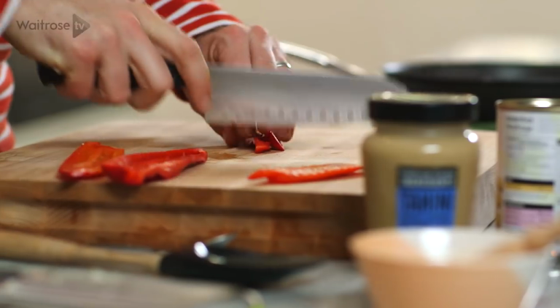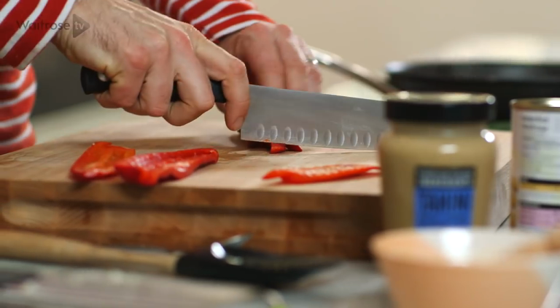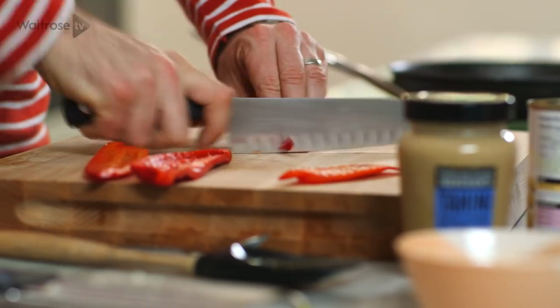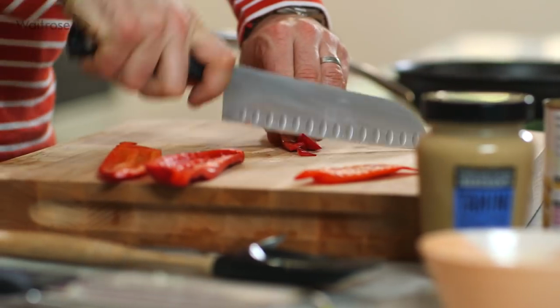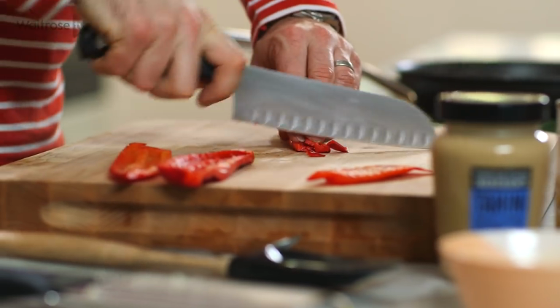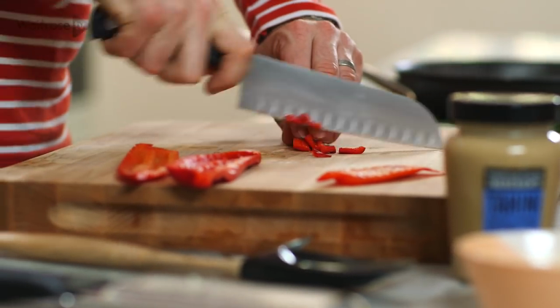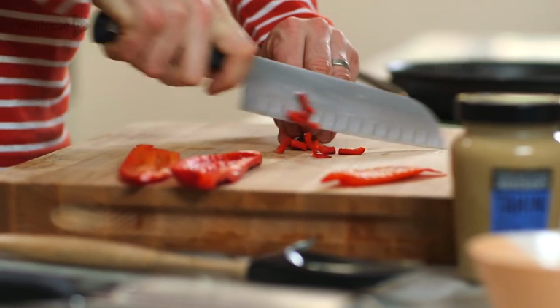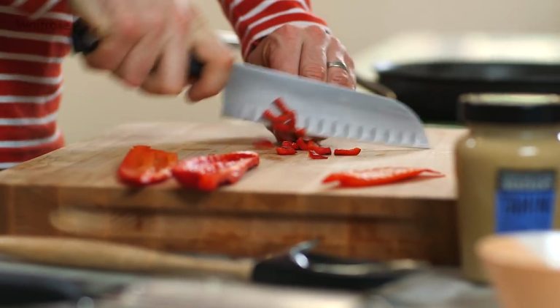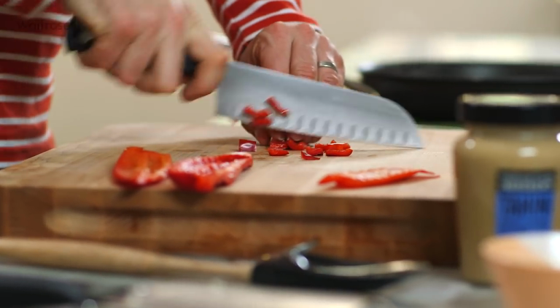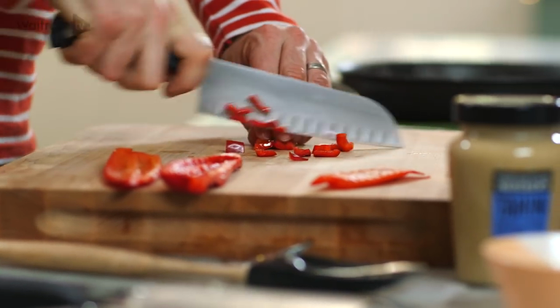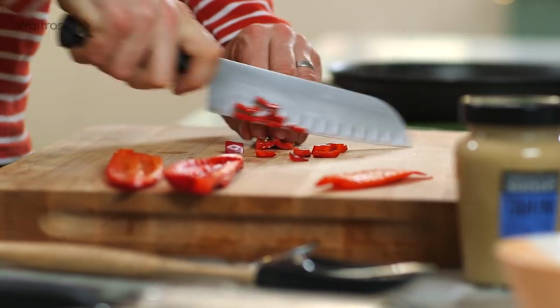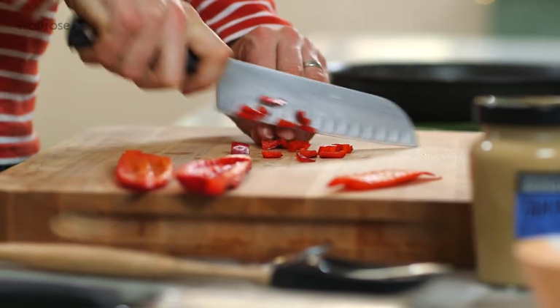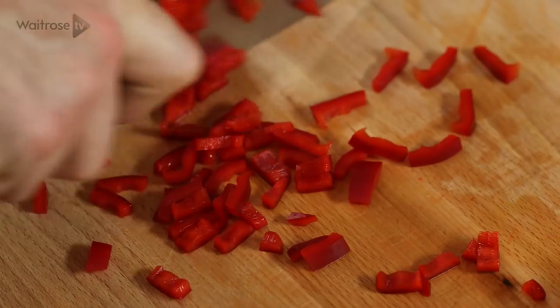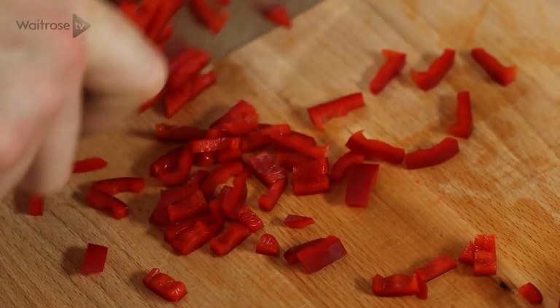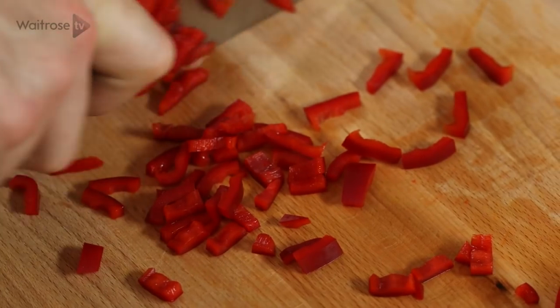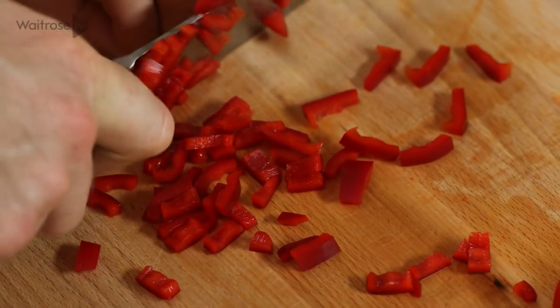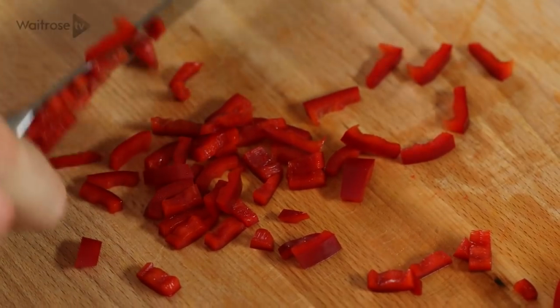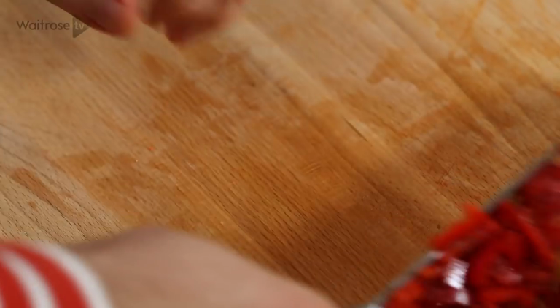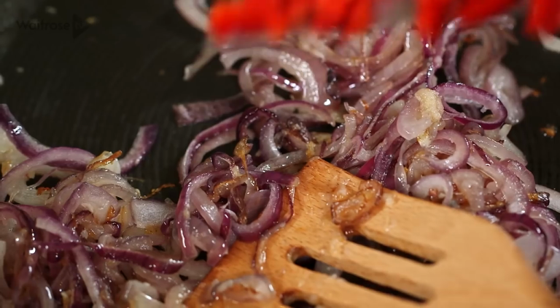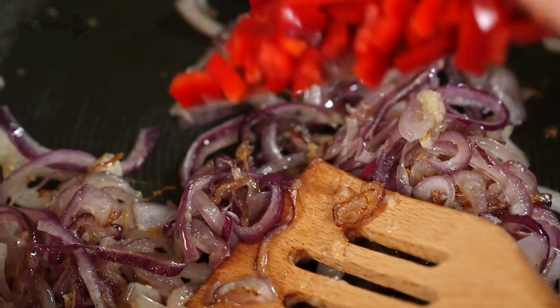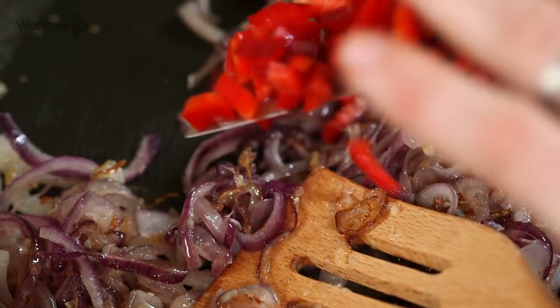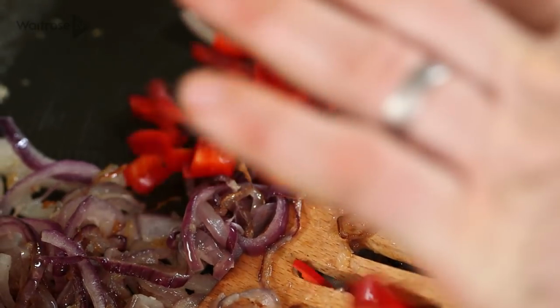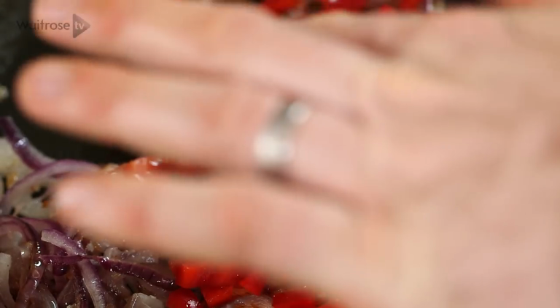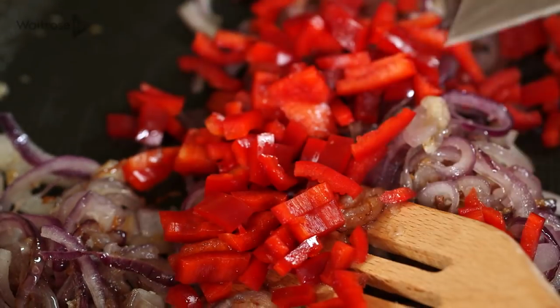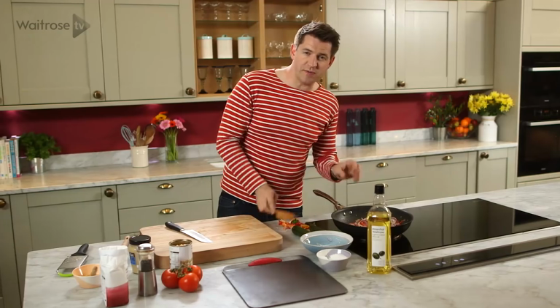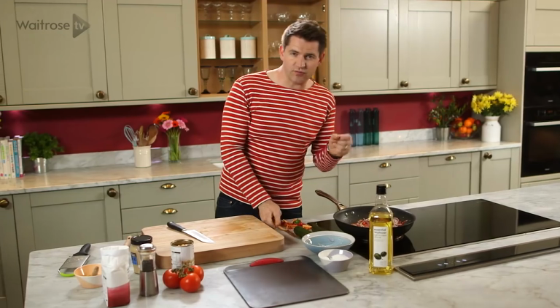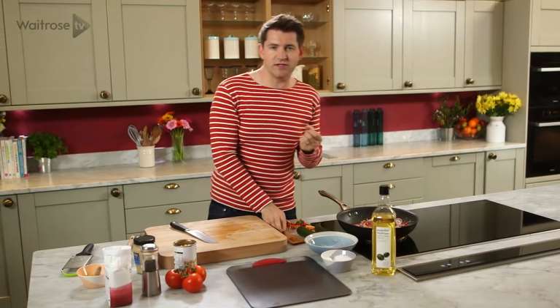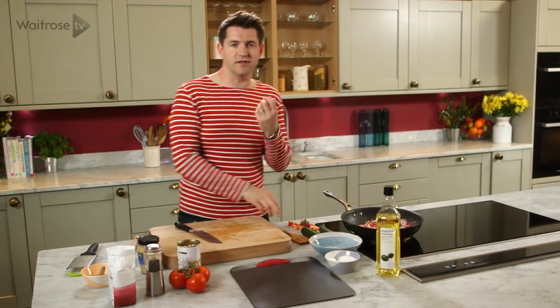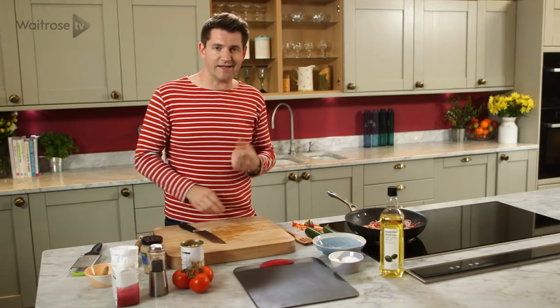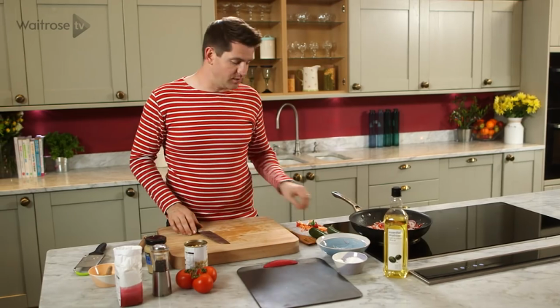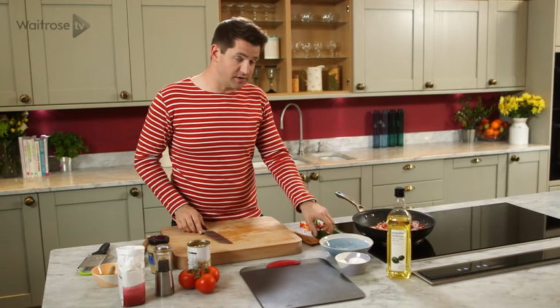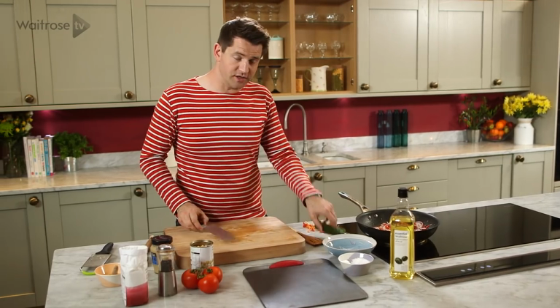You want to just cut these into small pieces and then go in with the peppers. You want those peppers to really soften and start to caramelise on the edges.